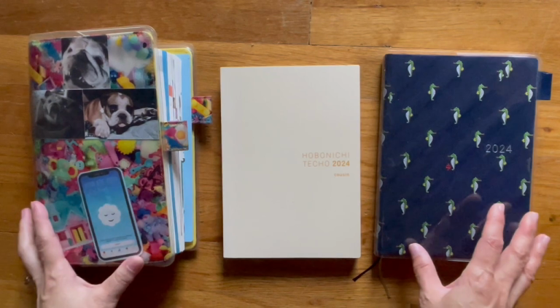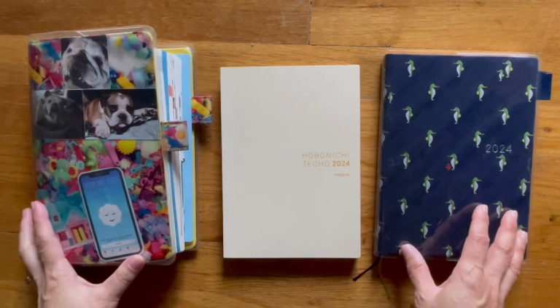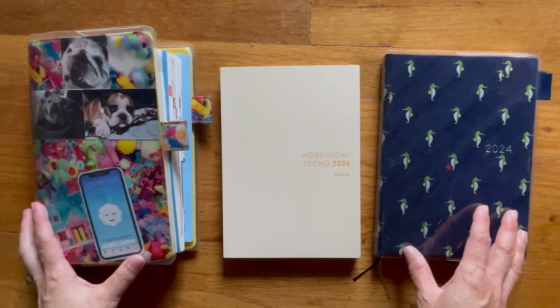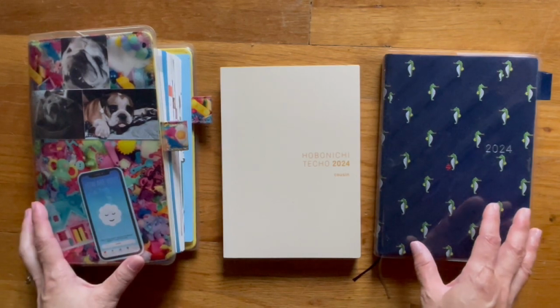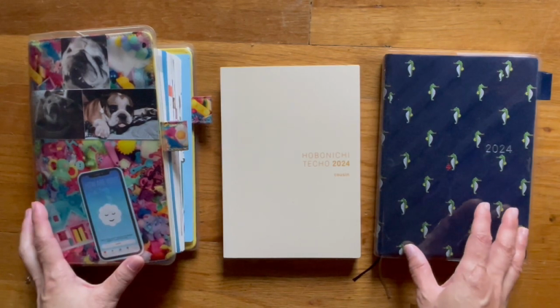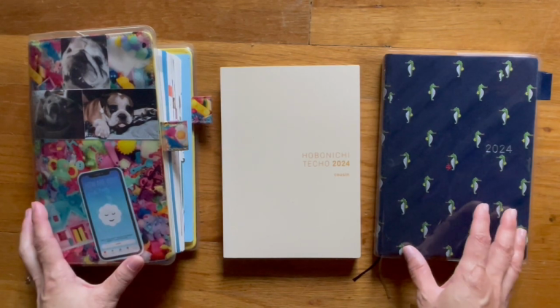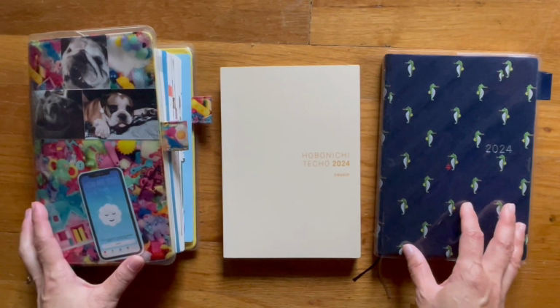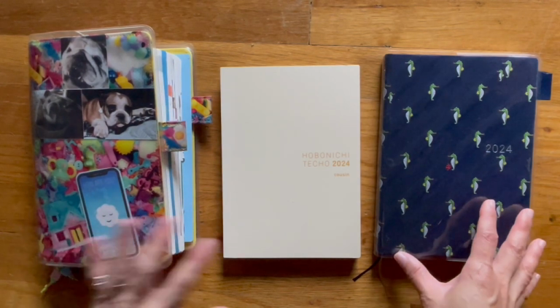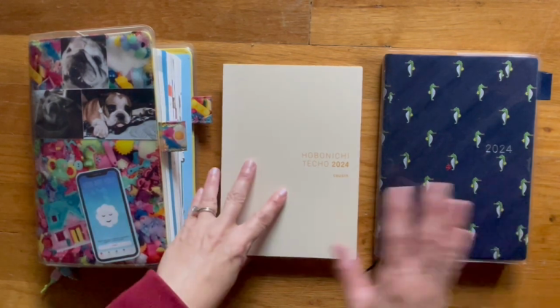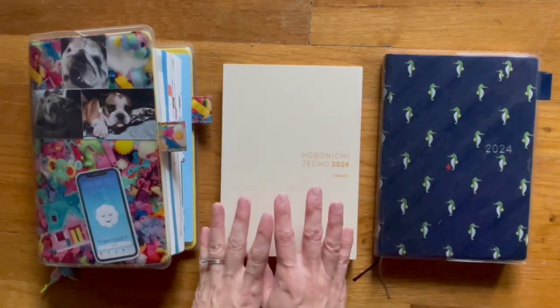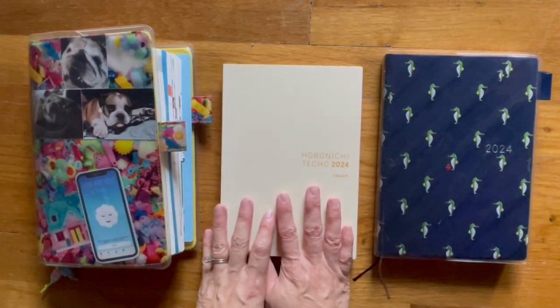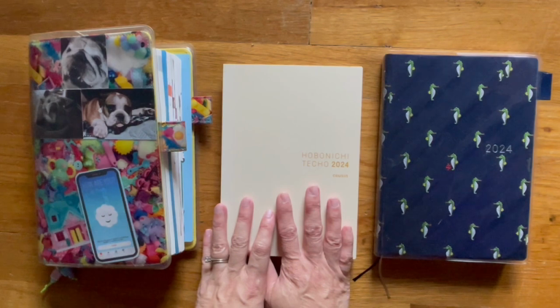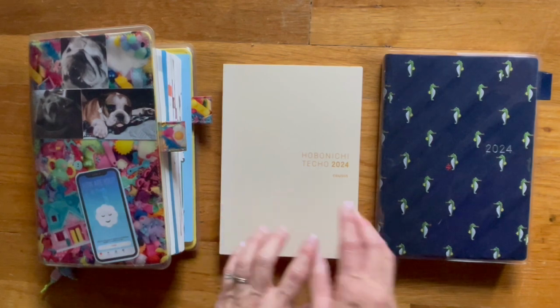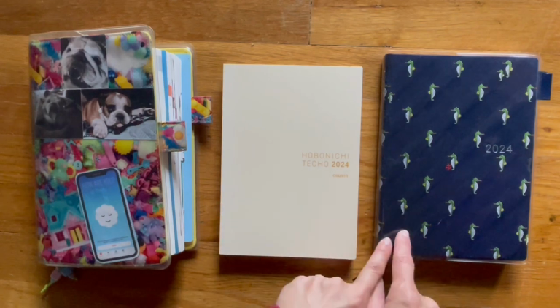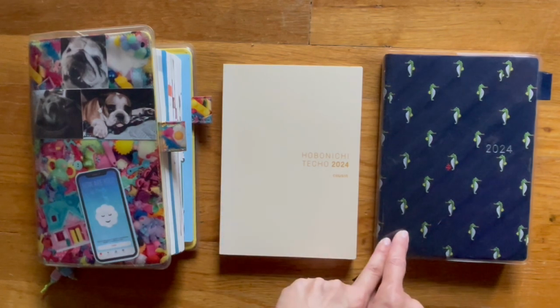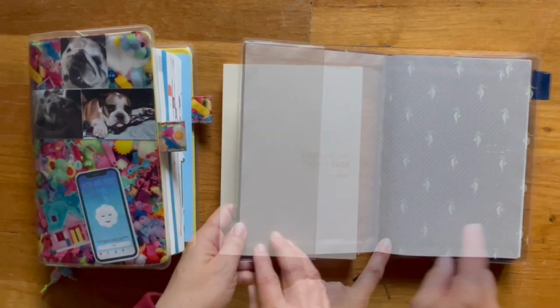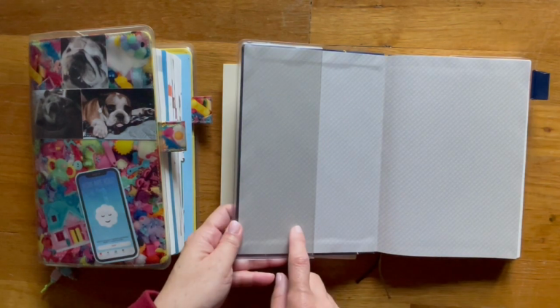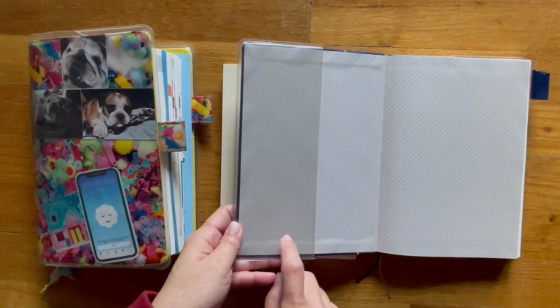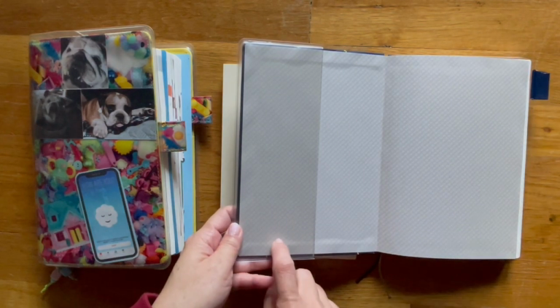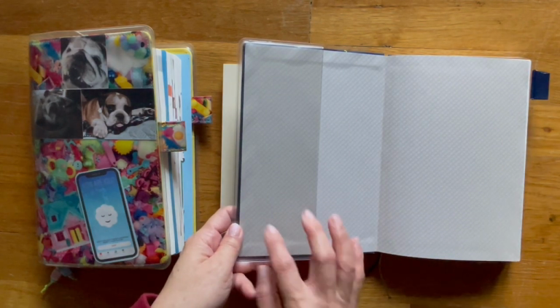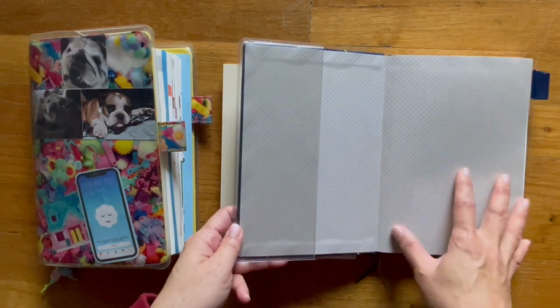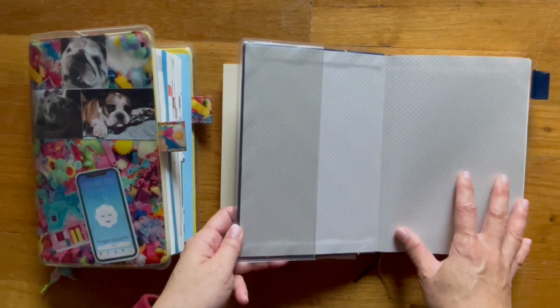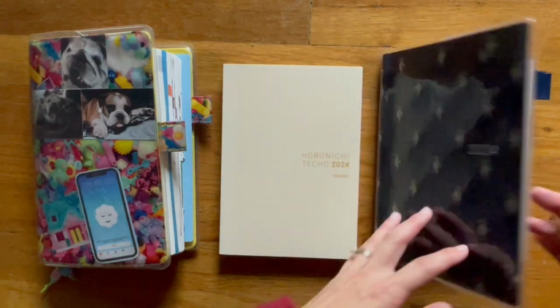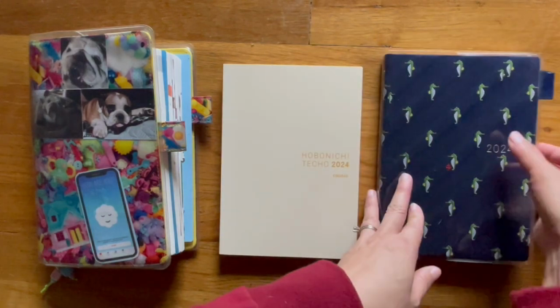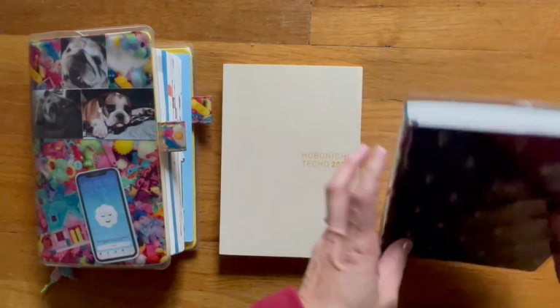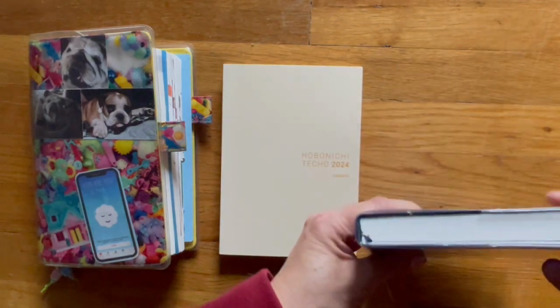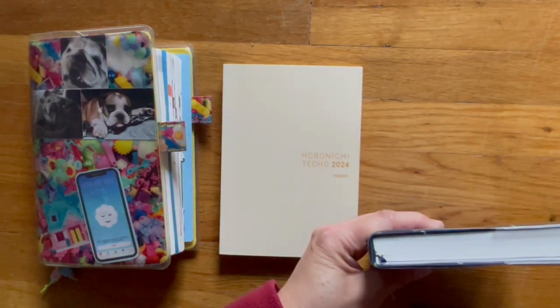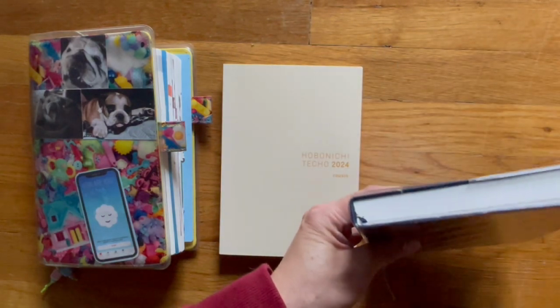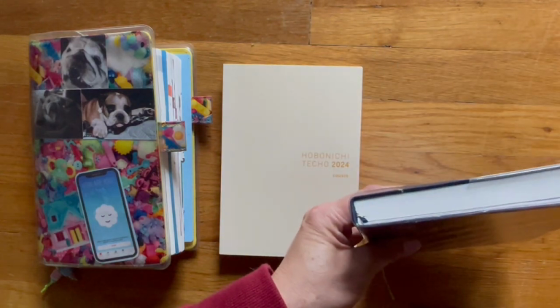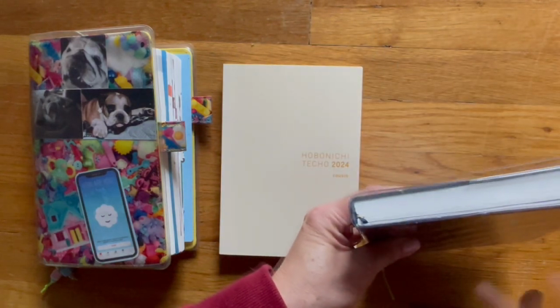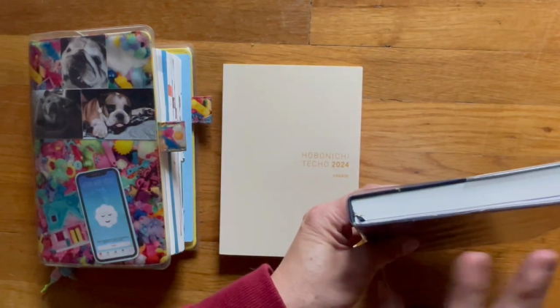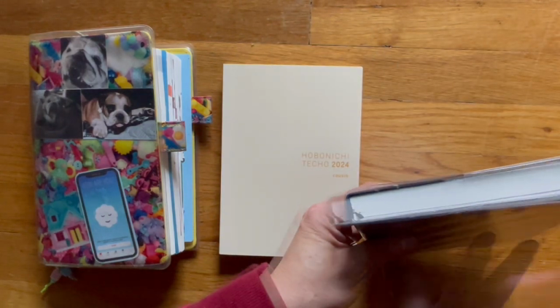This is the A5 Cousin Hobonichi, which is the exact same thing as this one except that this one has a hard cover. I put a clear cover on it.